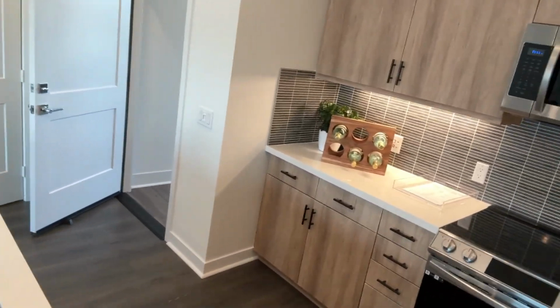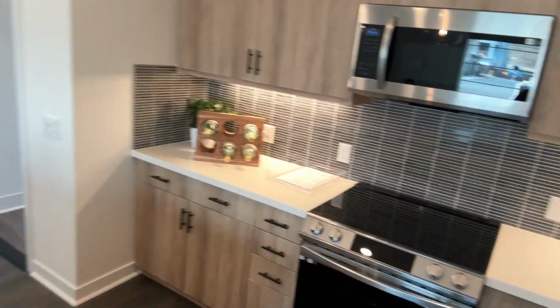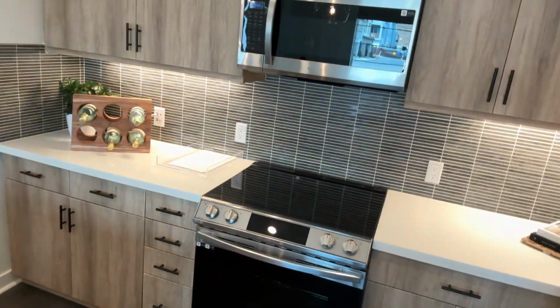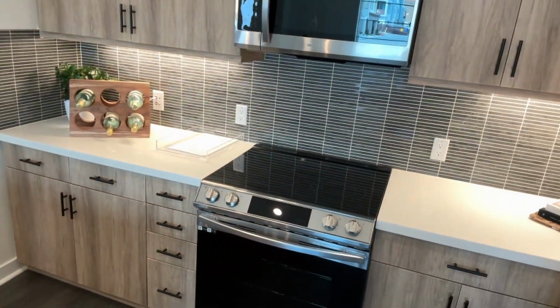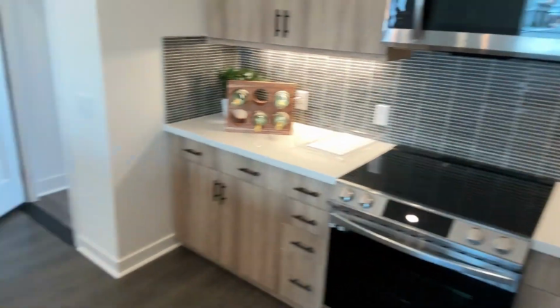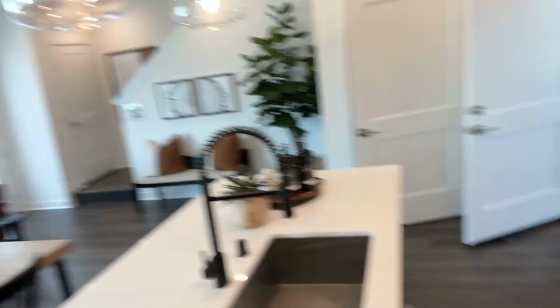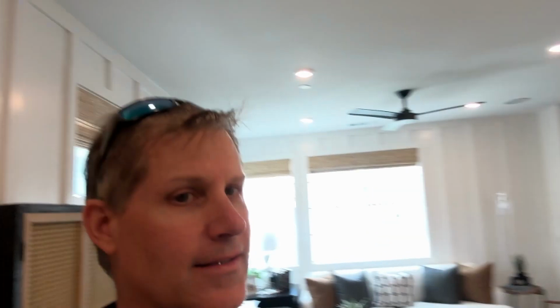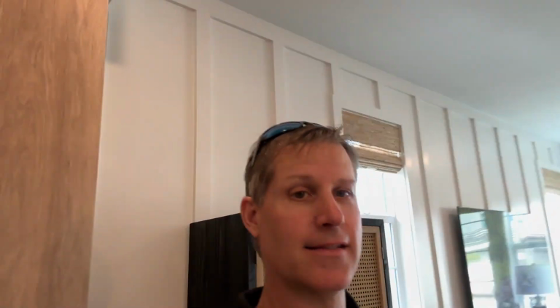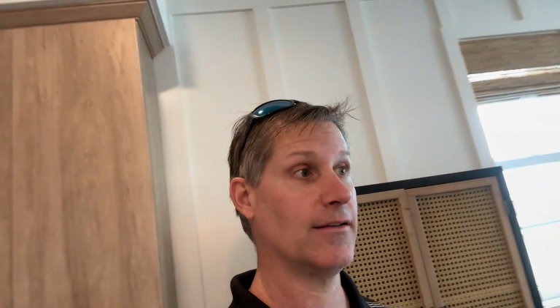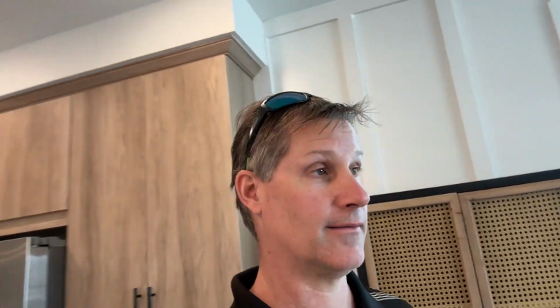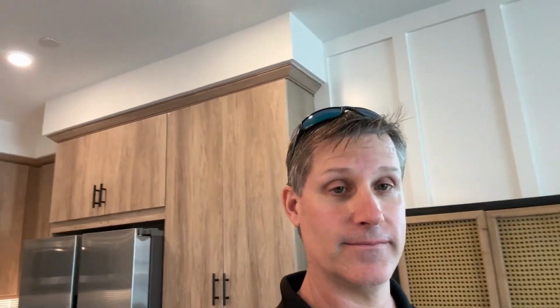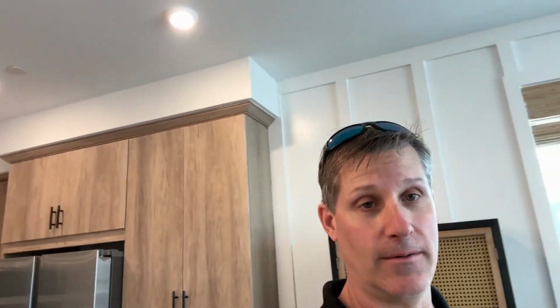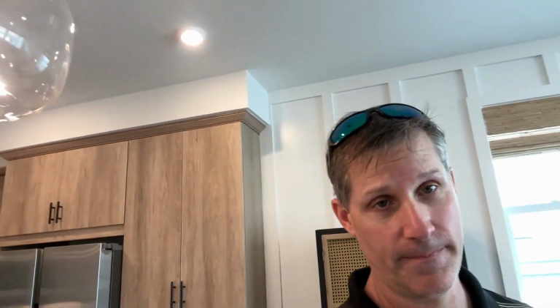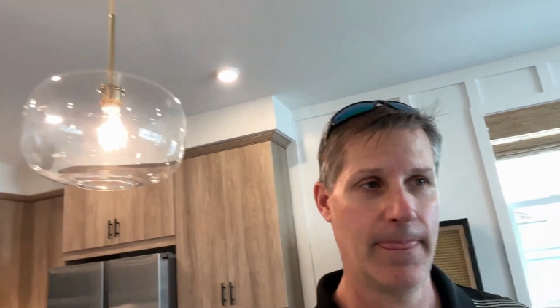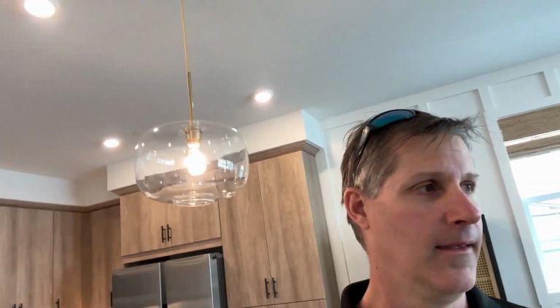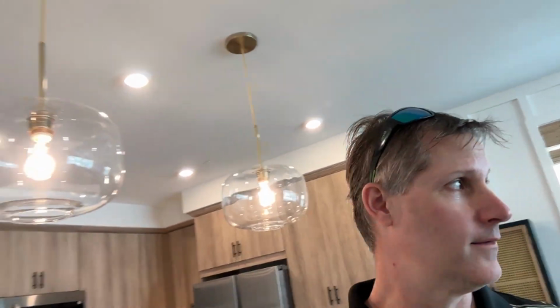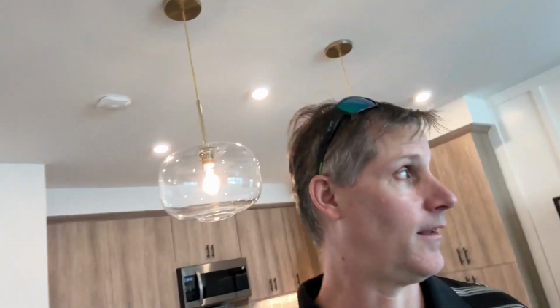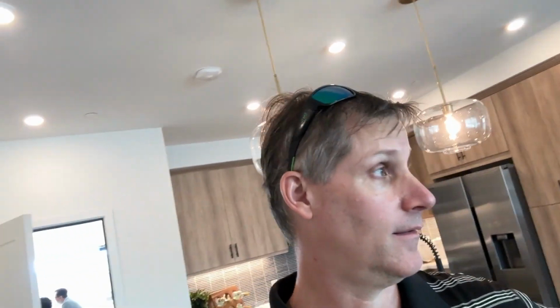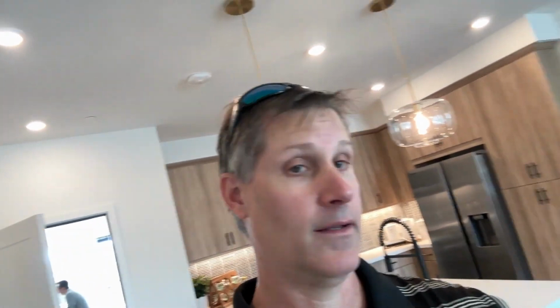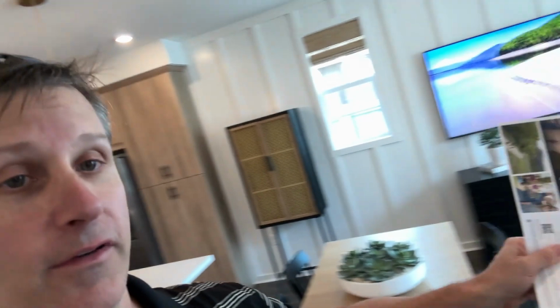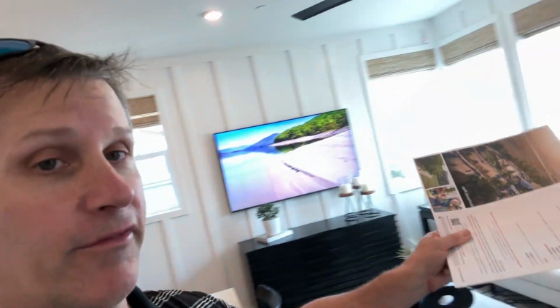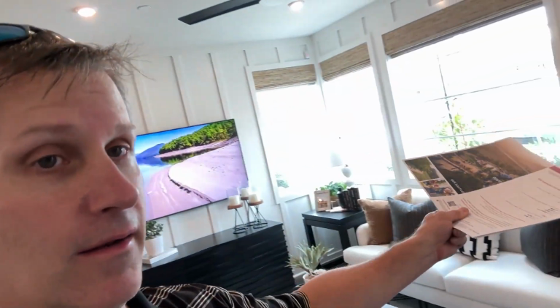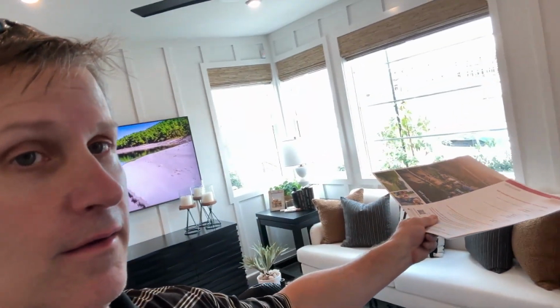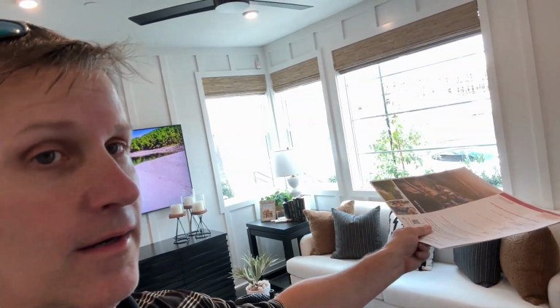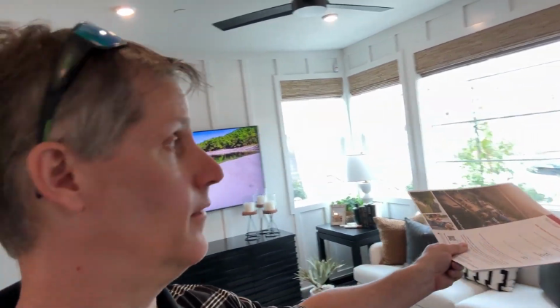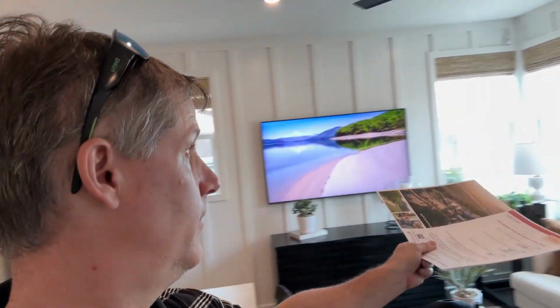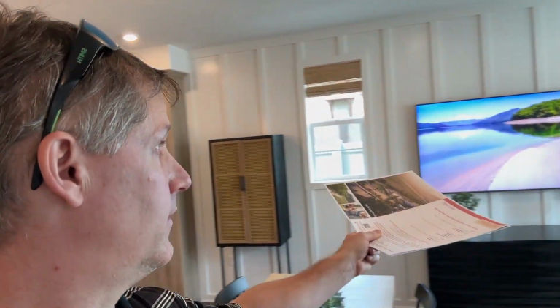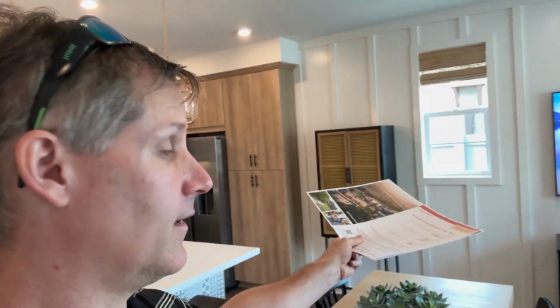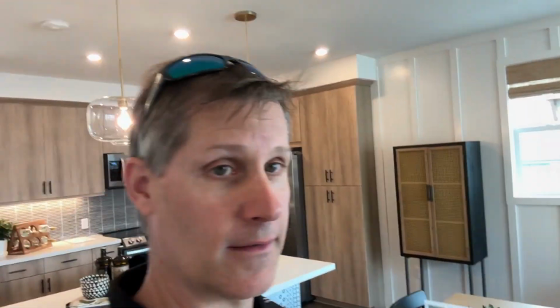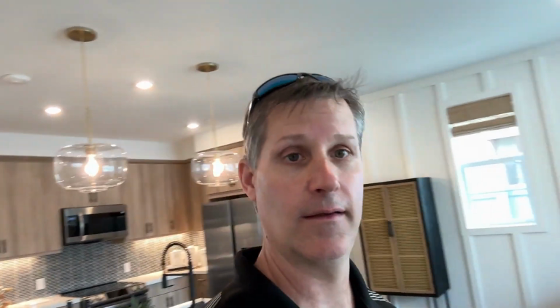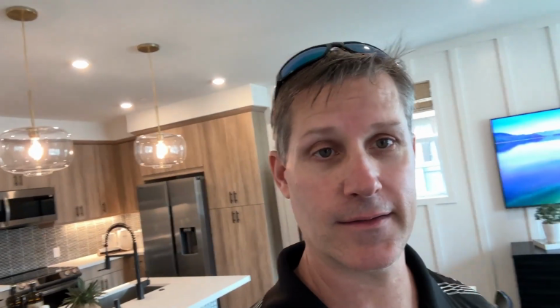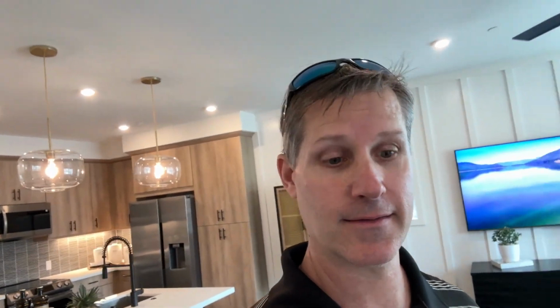Unfortunately it's an electric range, but this is the end unit, so there's a lot of light — not only from the front but on the sides as well.